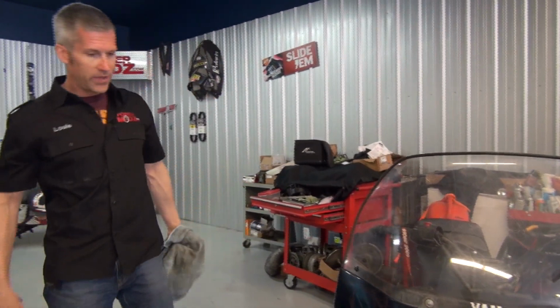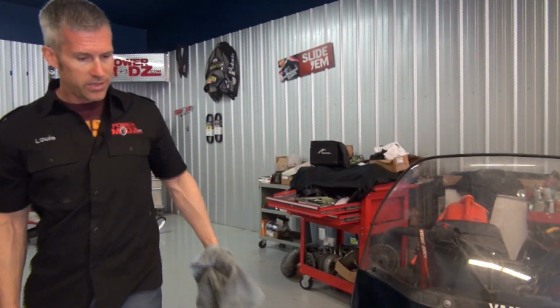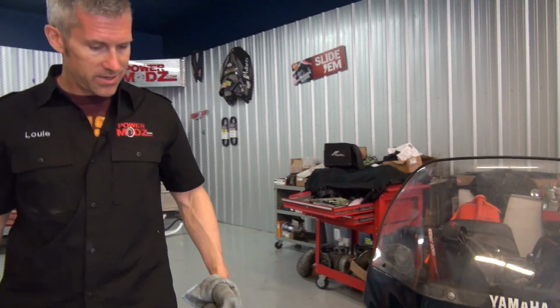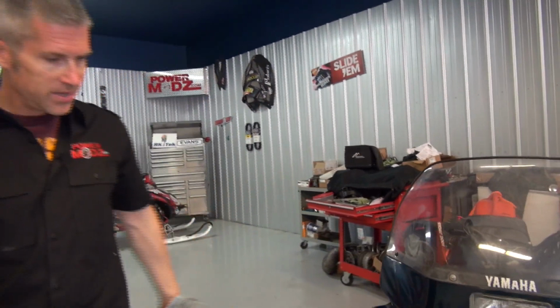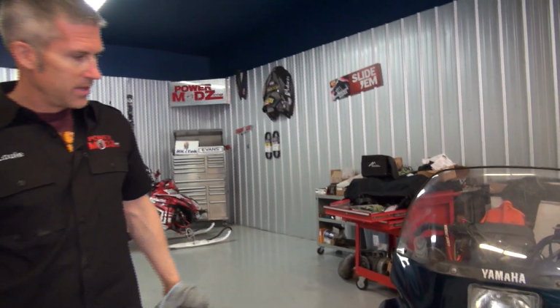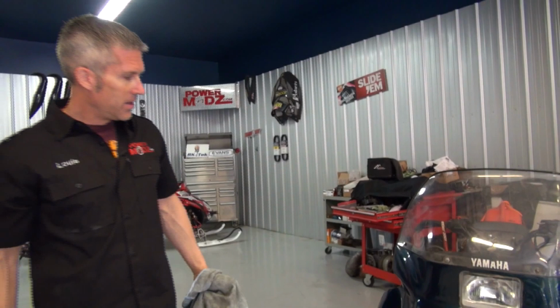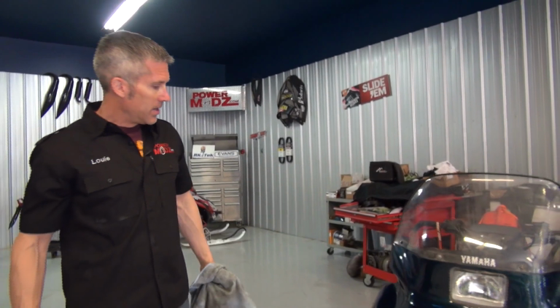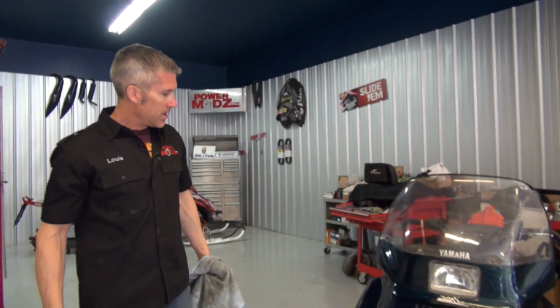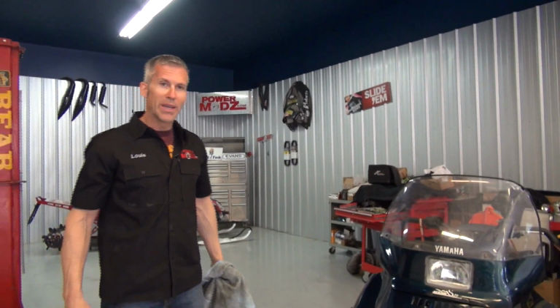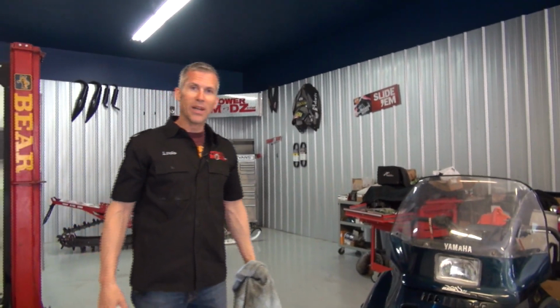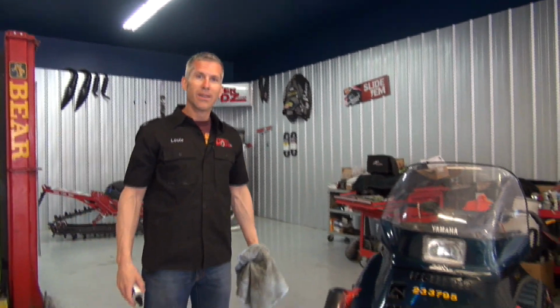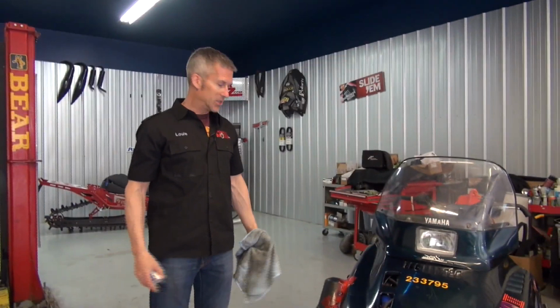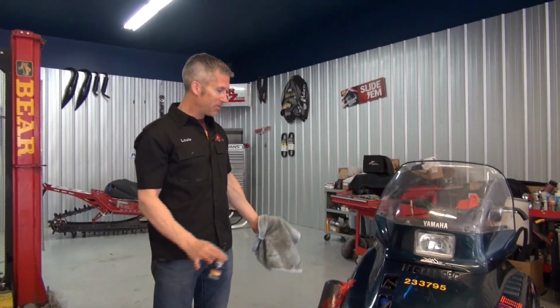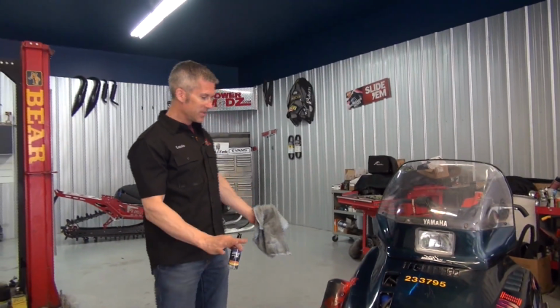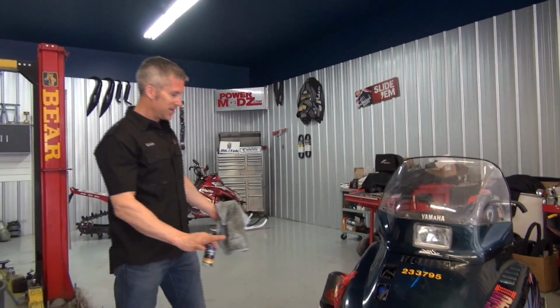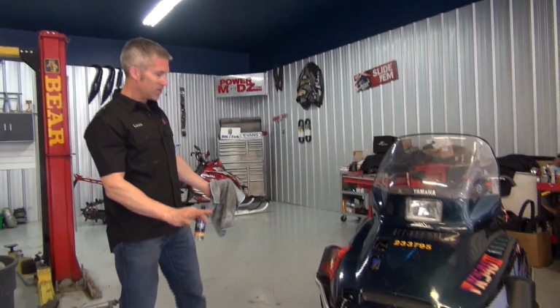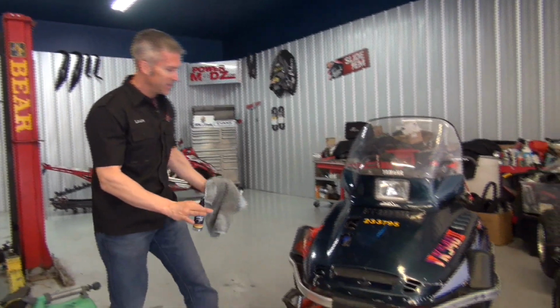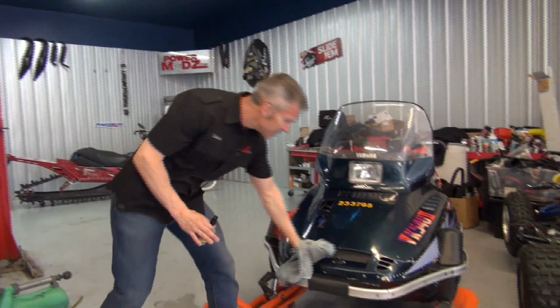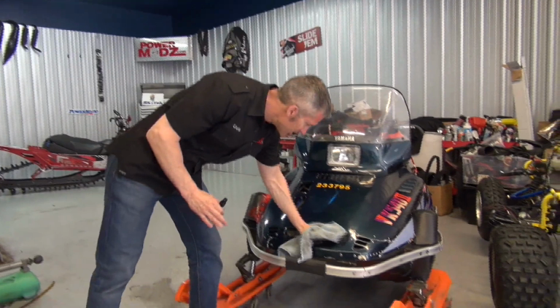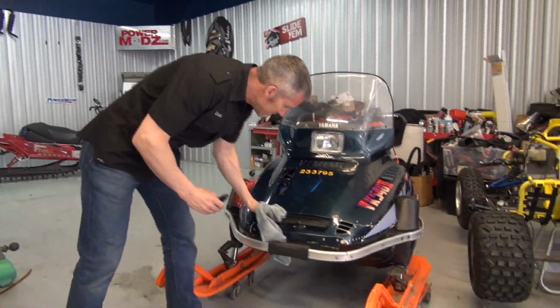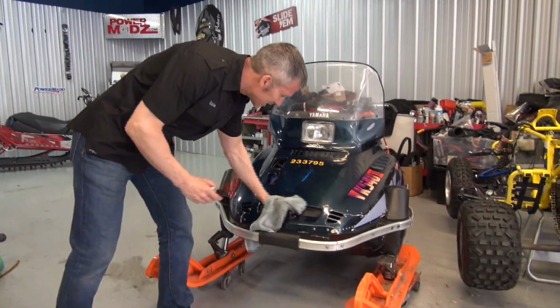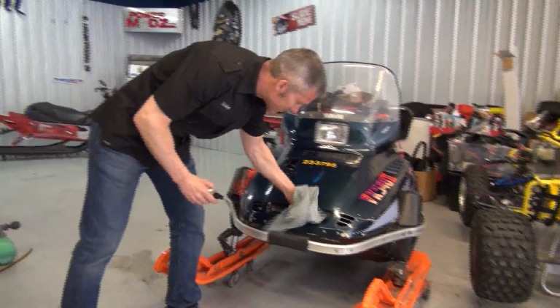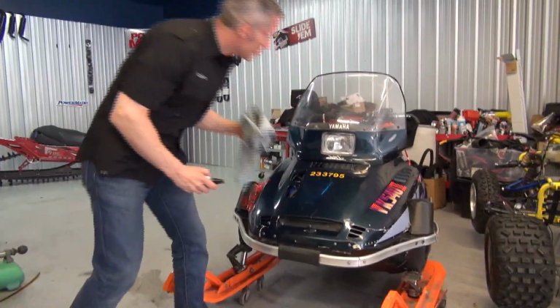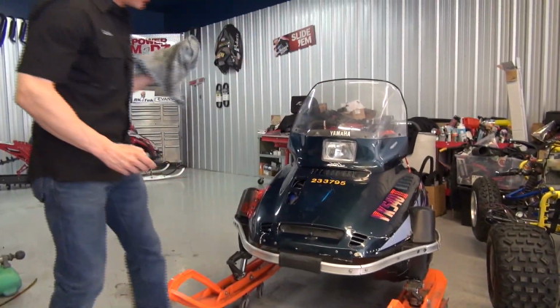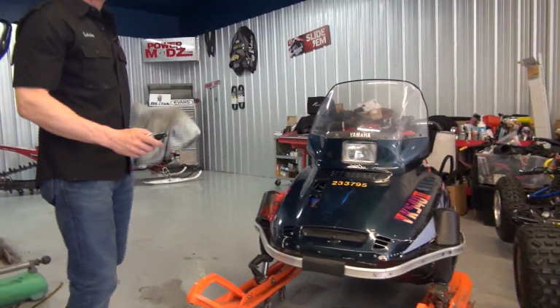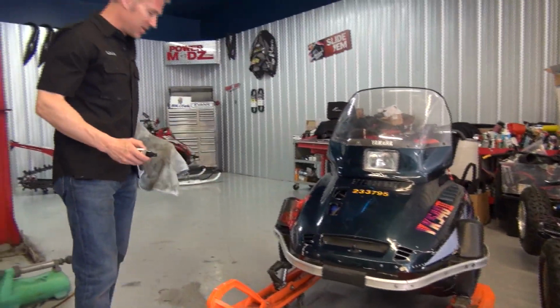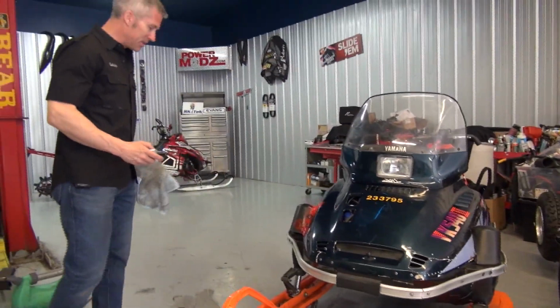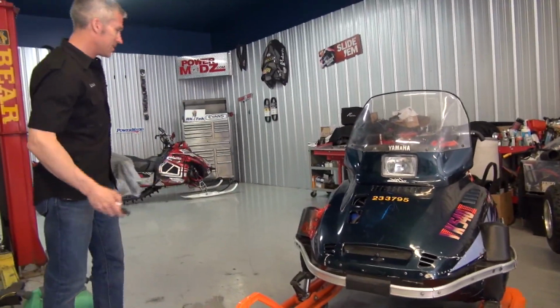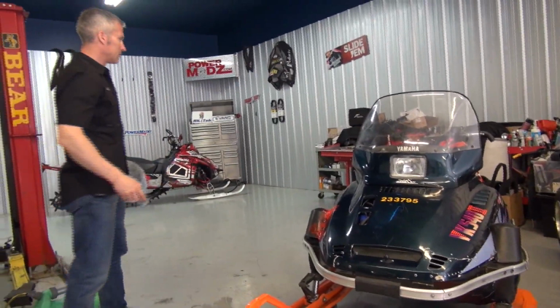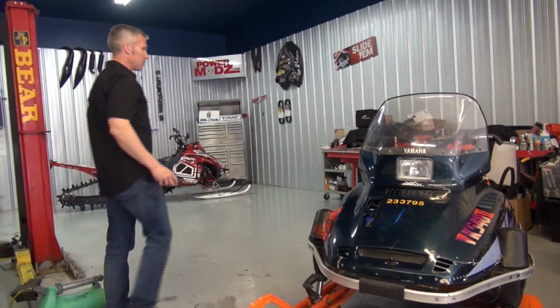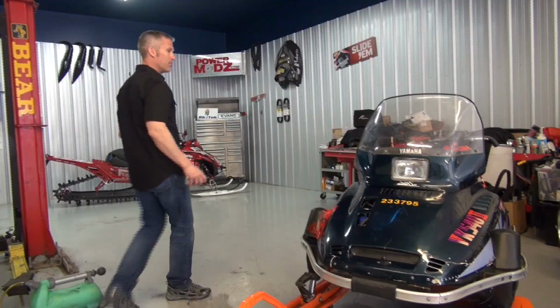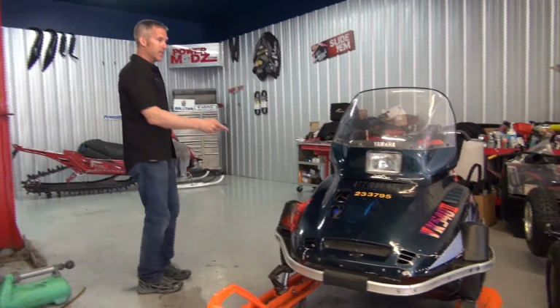Yeah, the VK looks good. I don't want to make it too pretty — it's a sleeper, fellas. We don't want people to know what's under the hood of this beast.